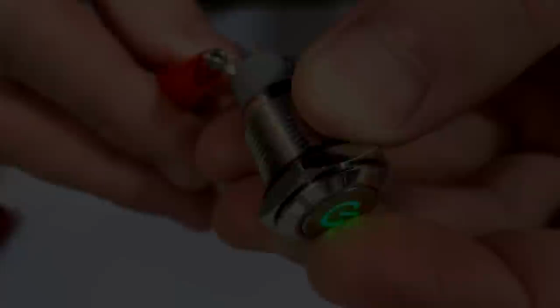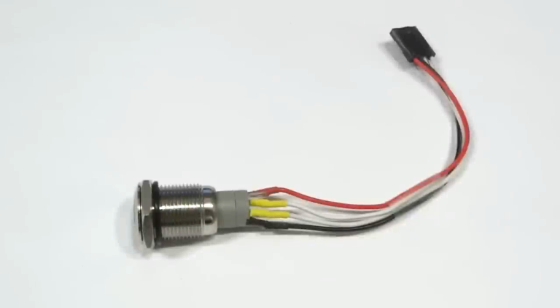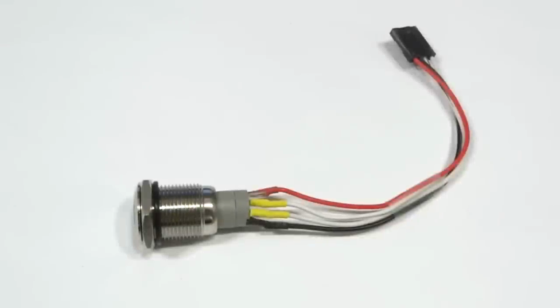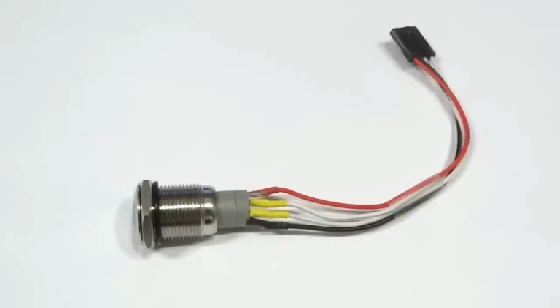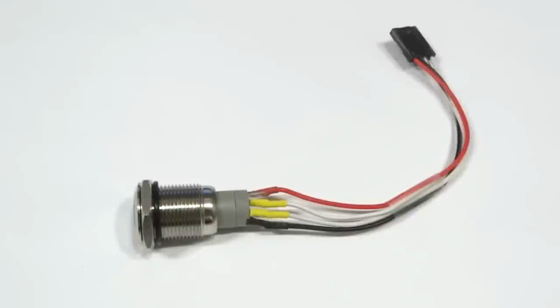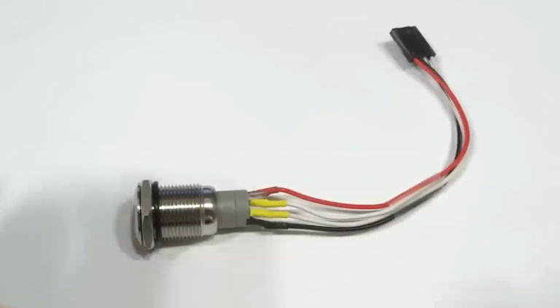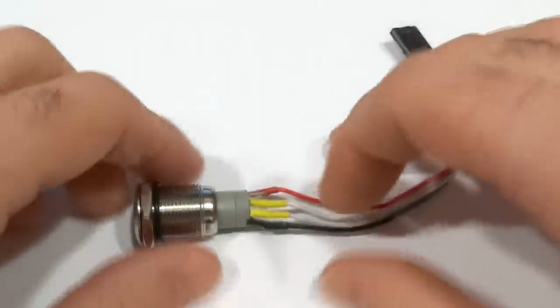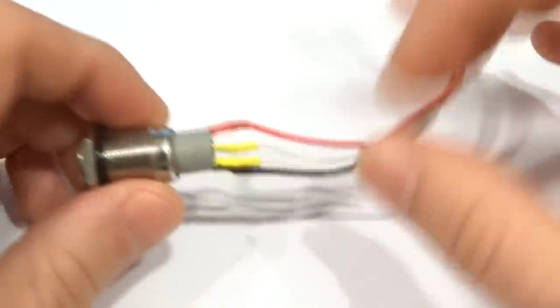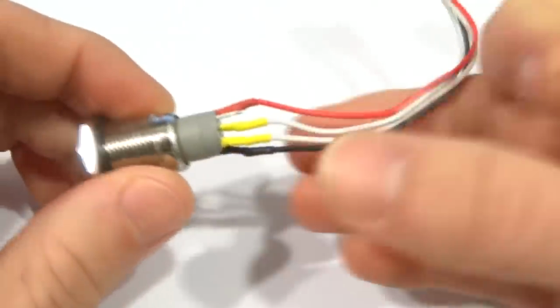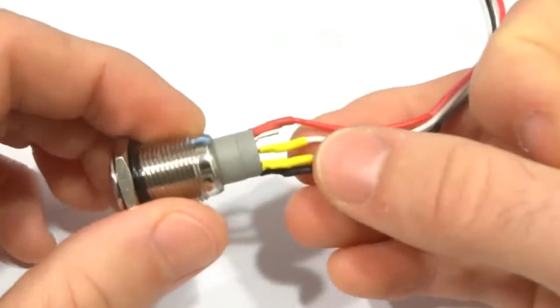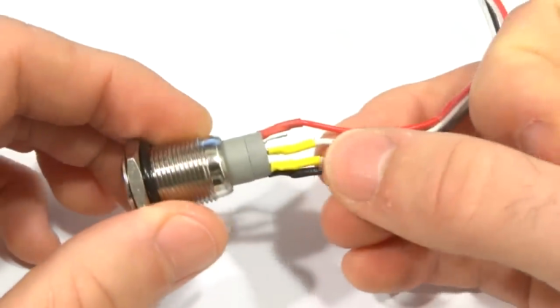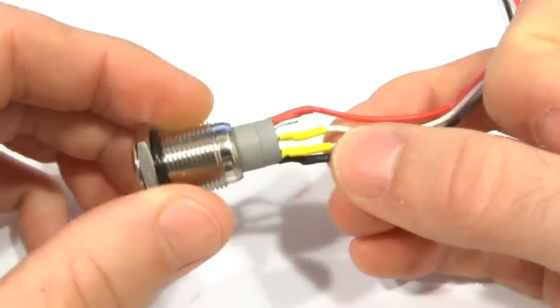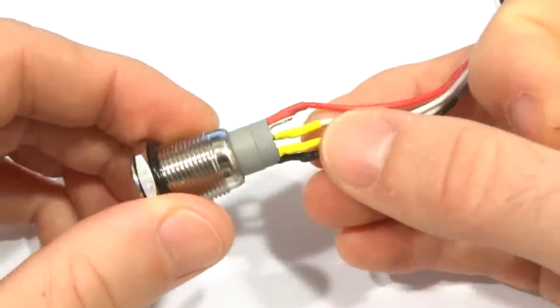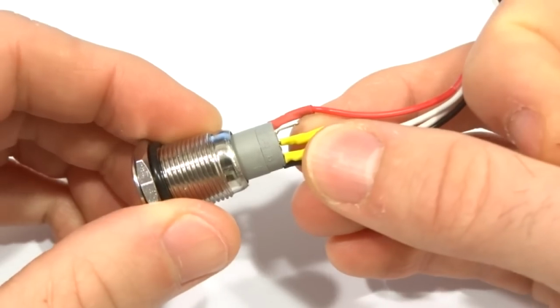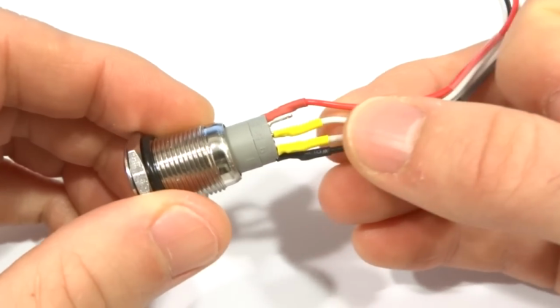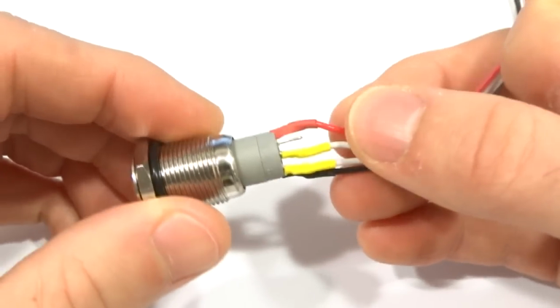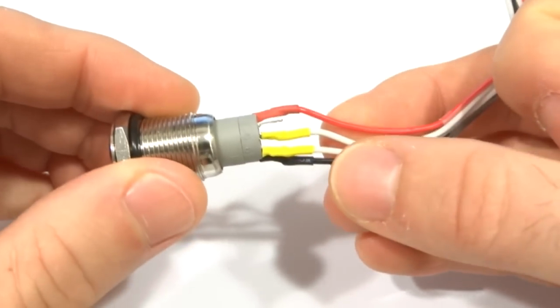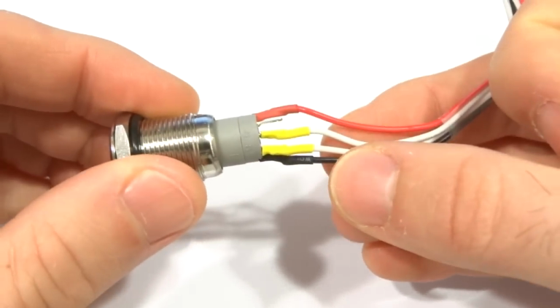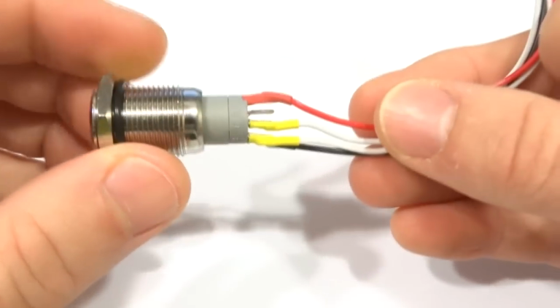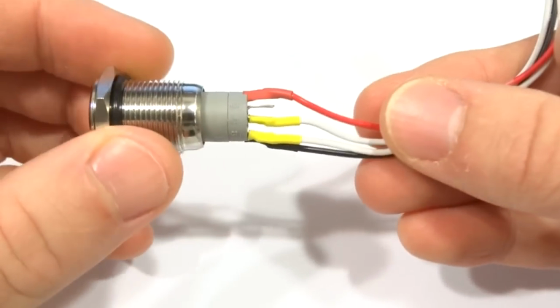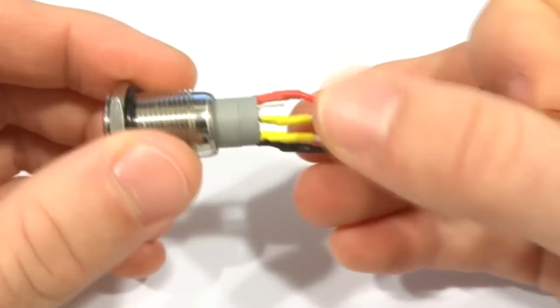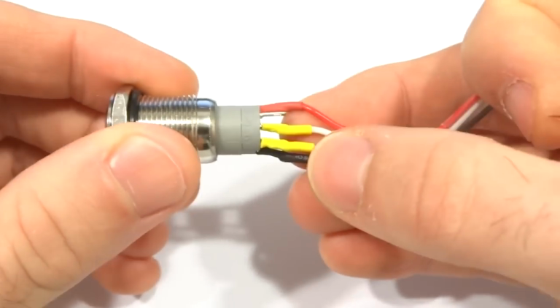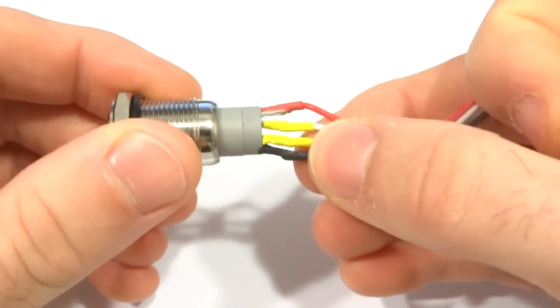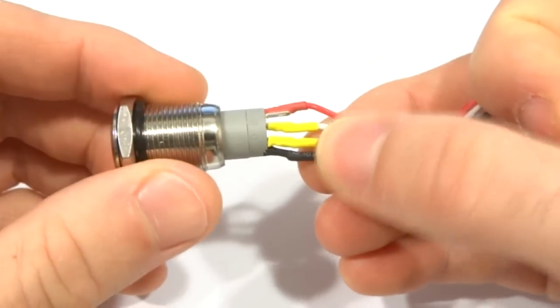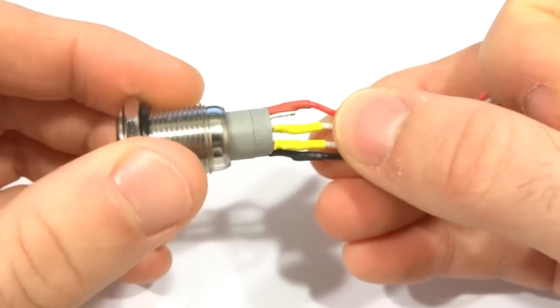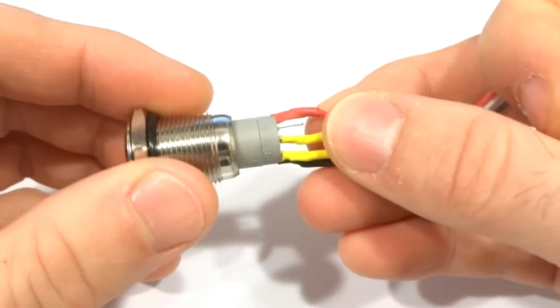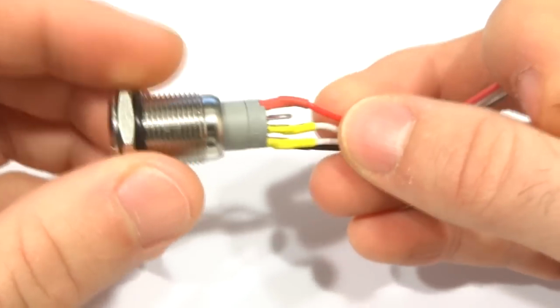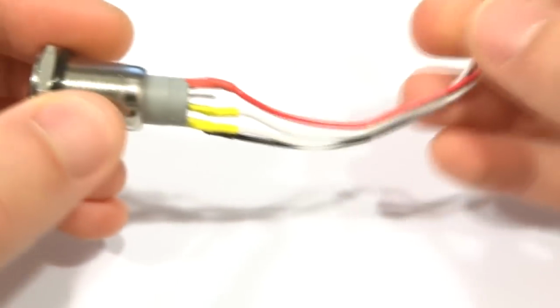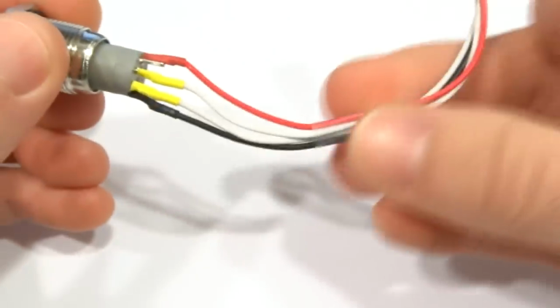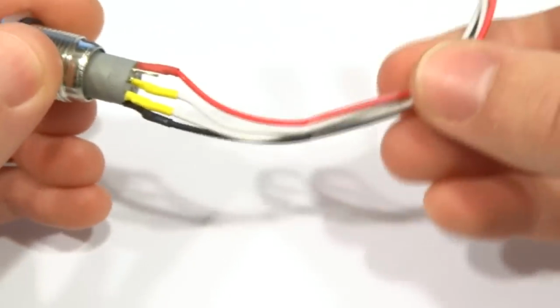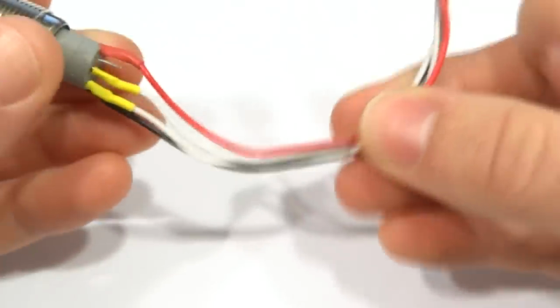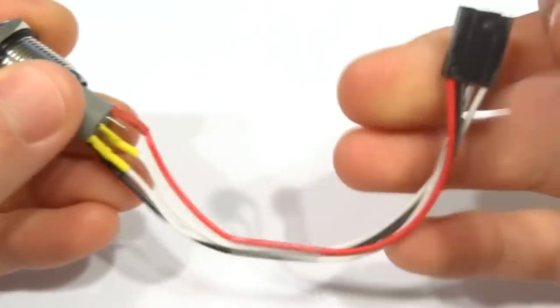The next step is to solder or make wire connections to the button. I soldered two white wires for the button press and black and red wires for the backlight. I applied some heat shrink tubing to avoid shorts and taped the wires together to keep them tight.